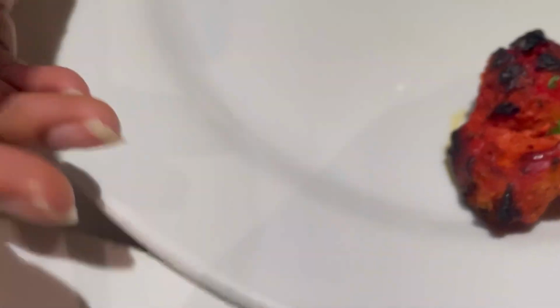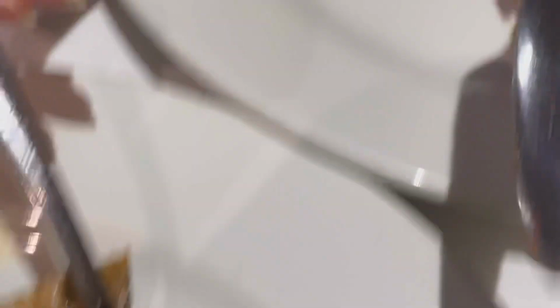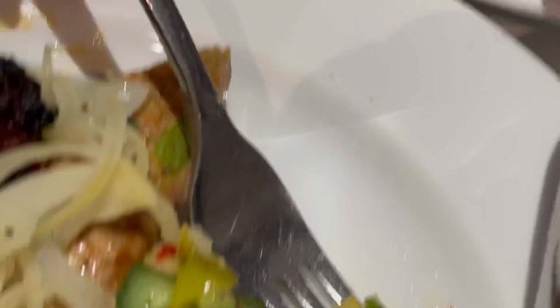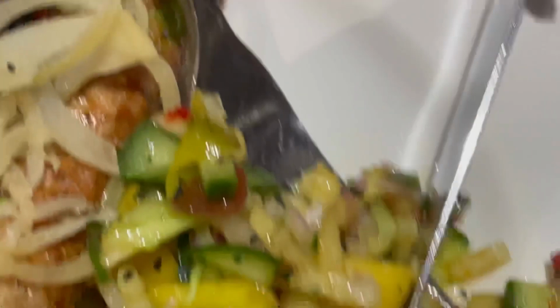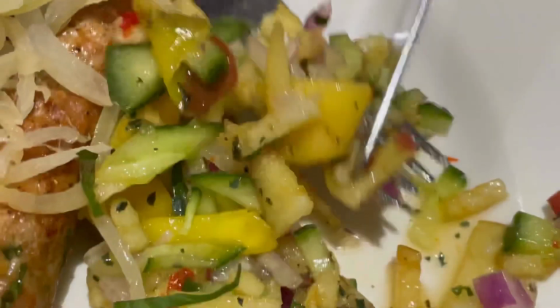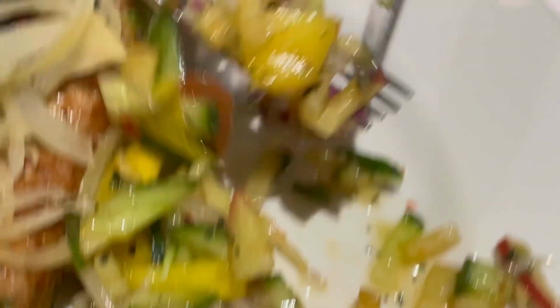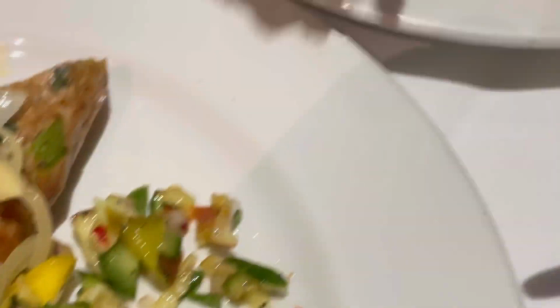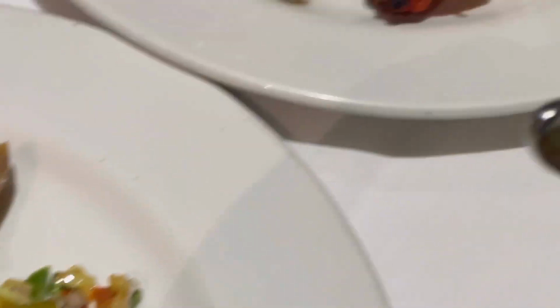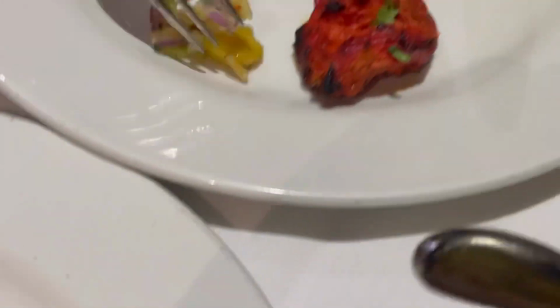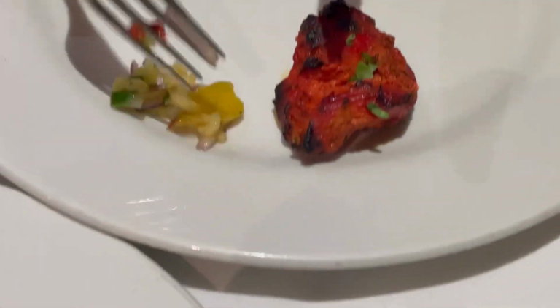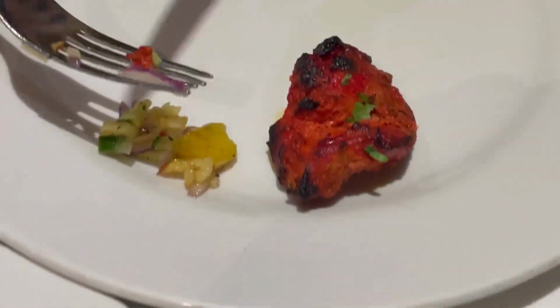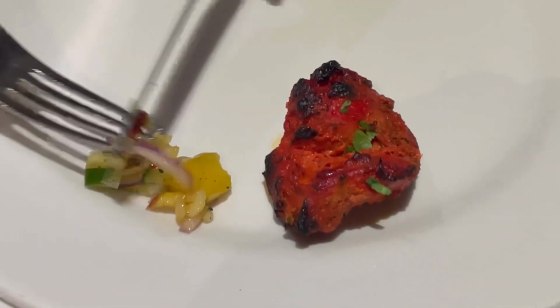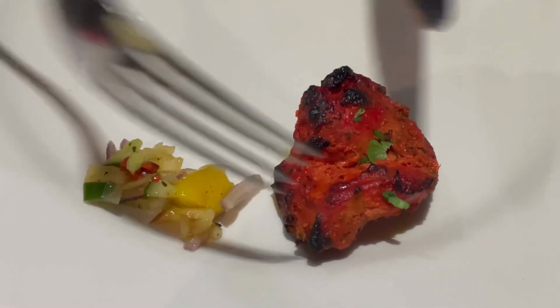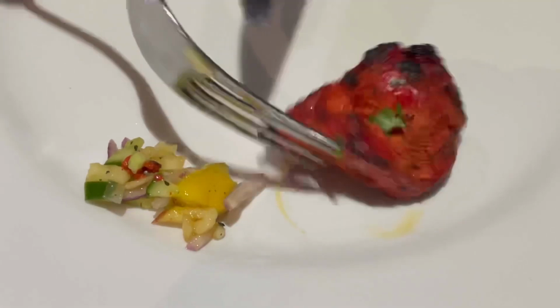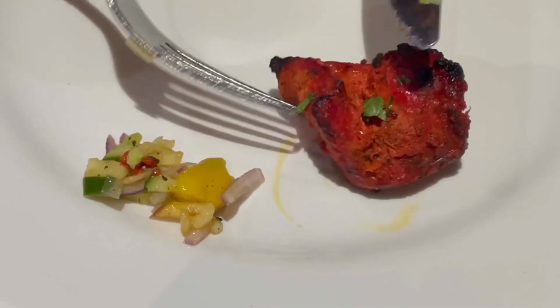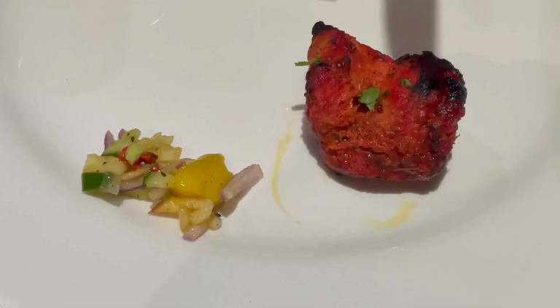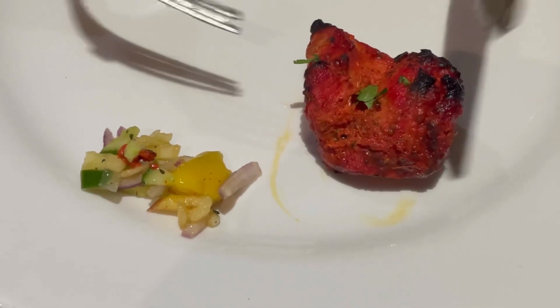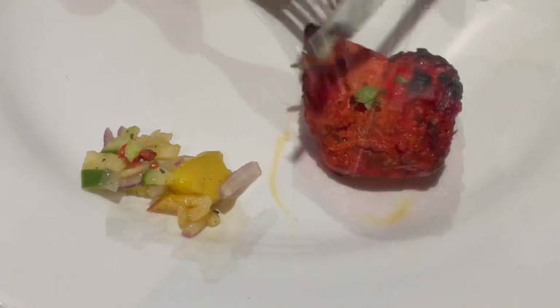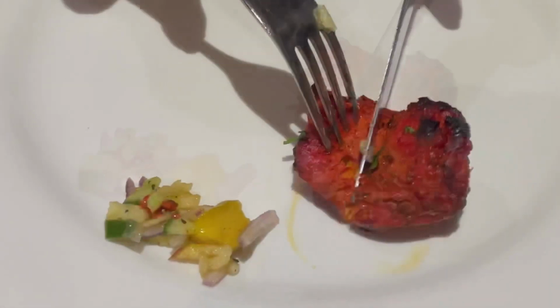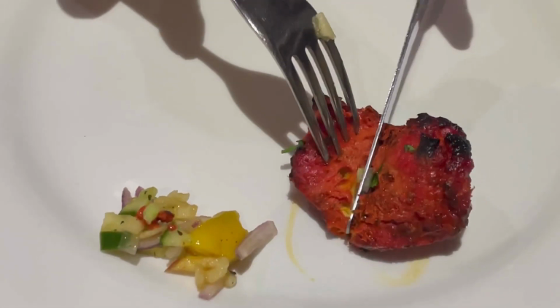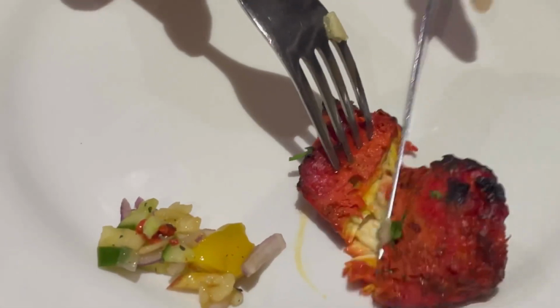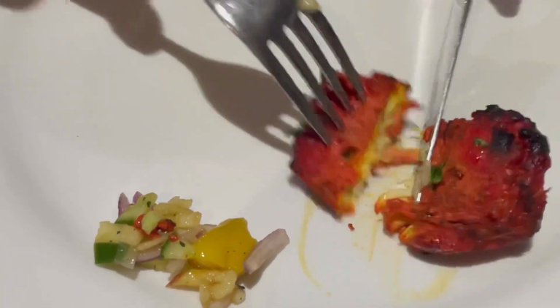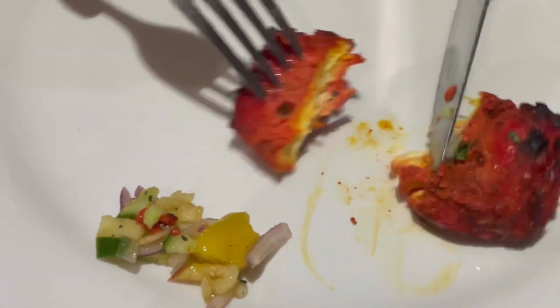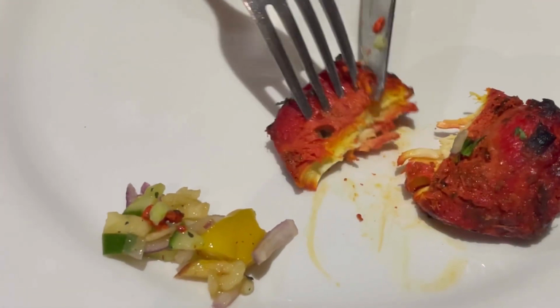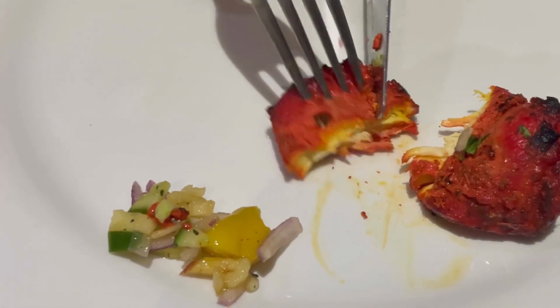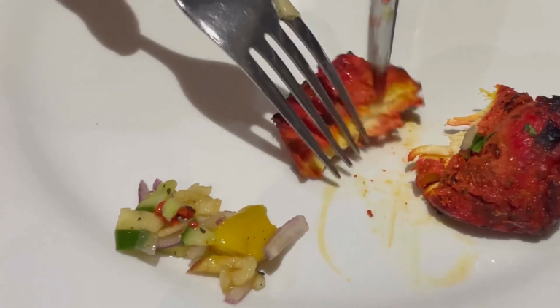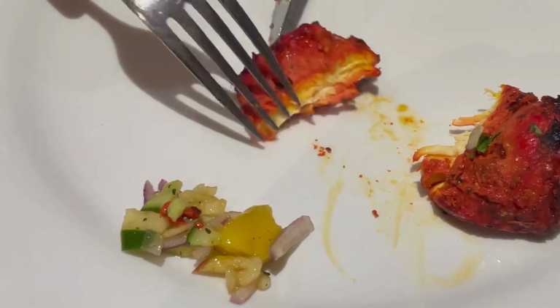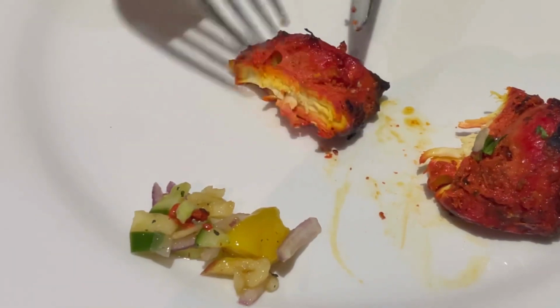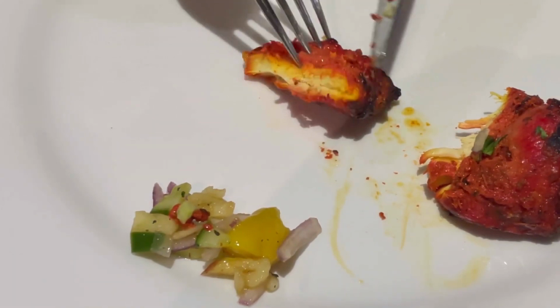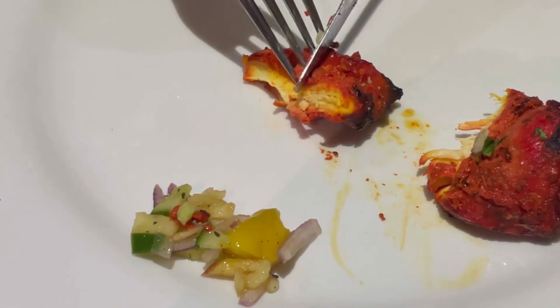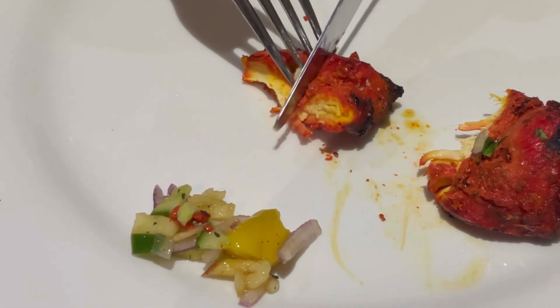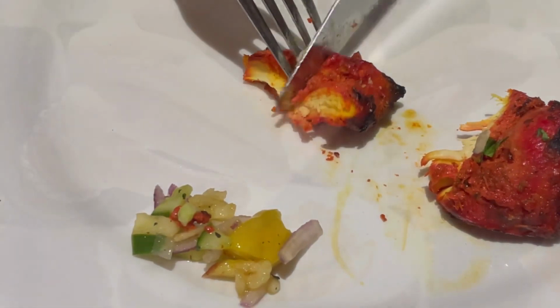This is a mixed grill which came with a chicken kebab, chicken tandoori kebab, lamb chops and a beef kebab as well, and as you can see the tandoori chicken on offer is lovely.